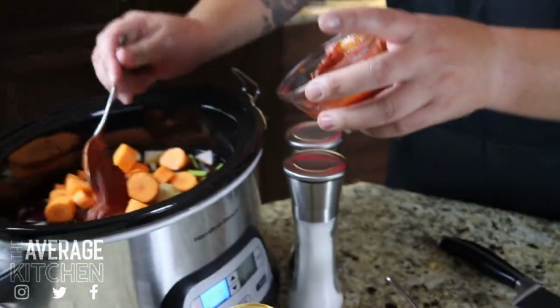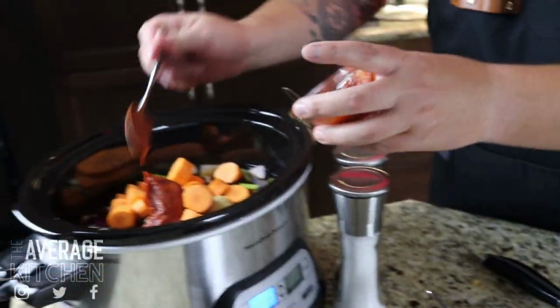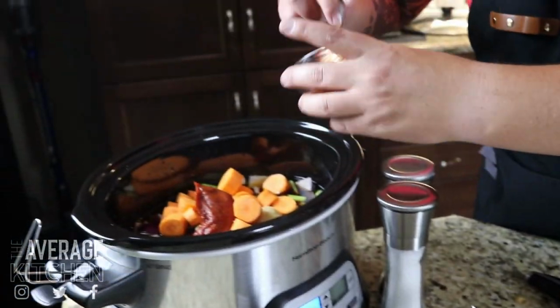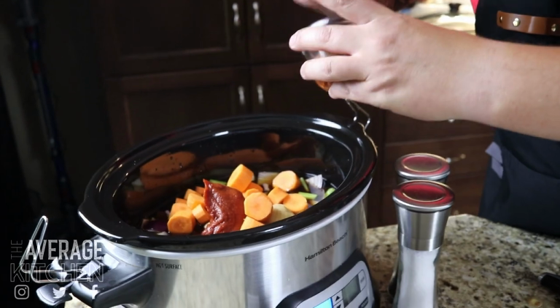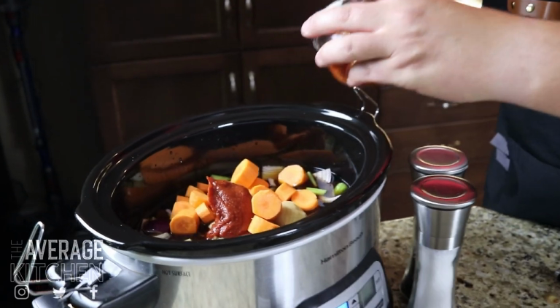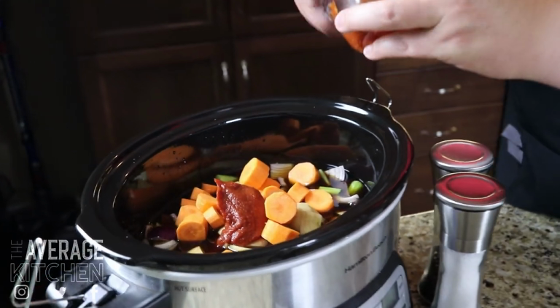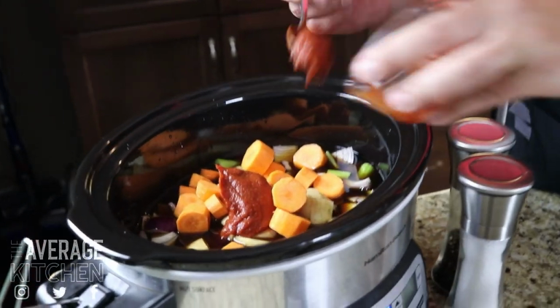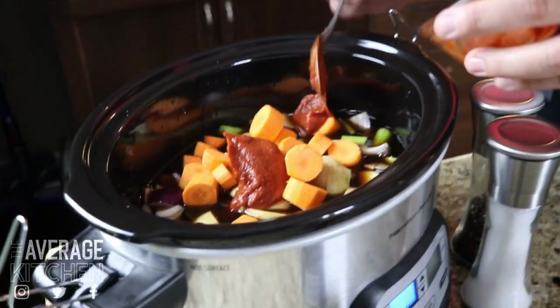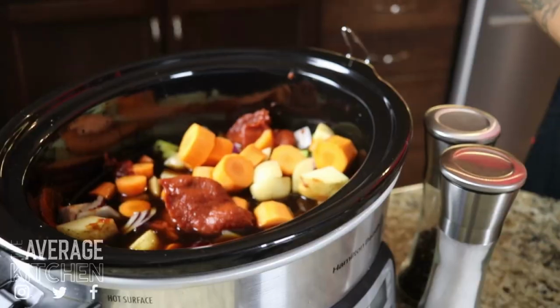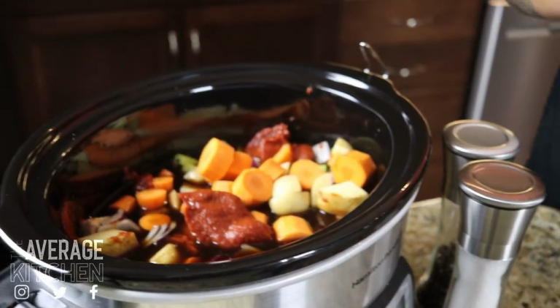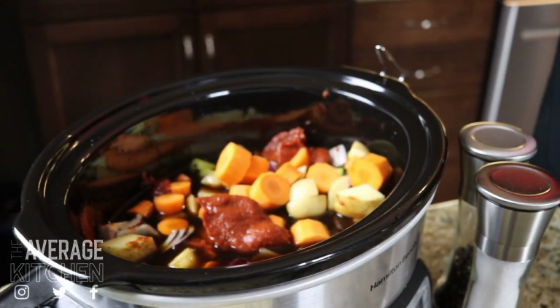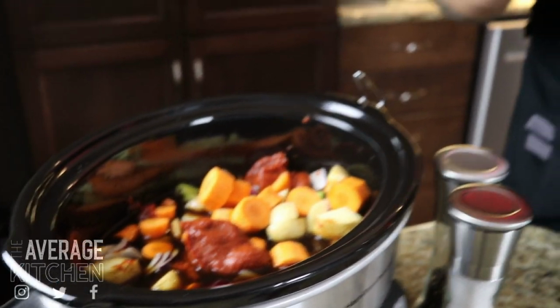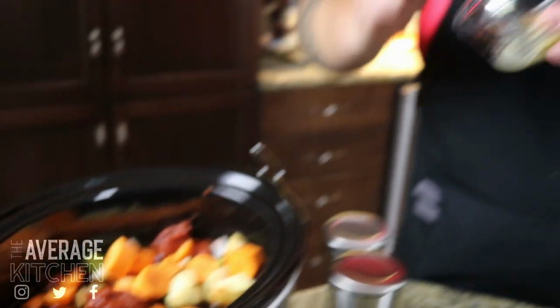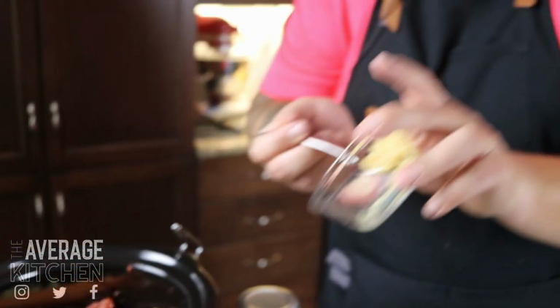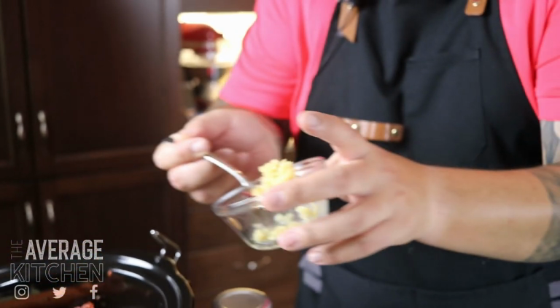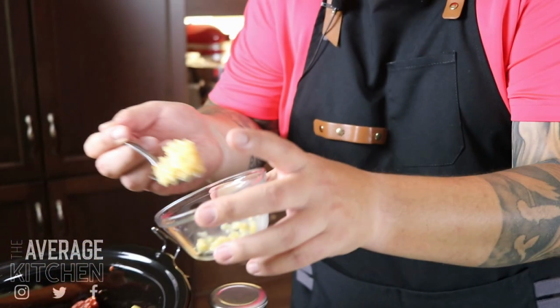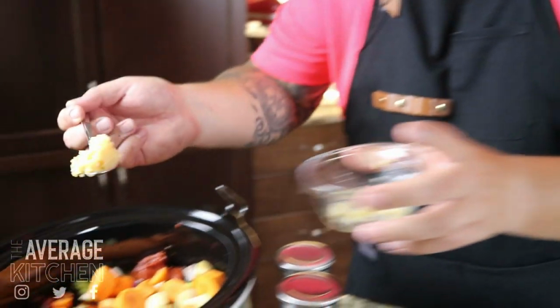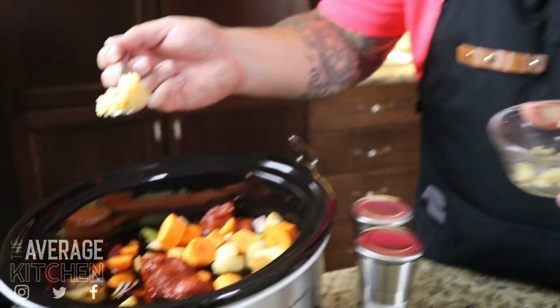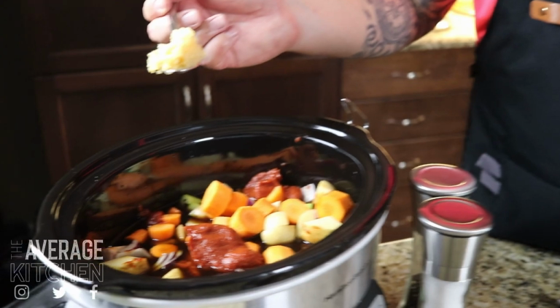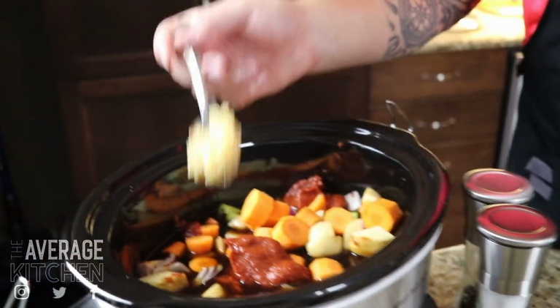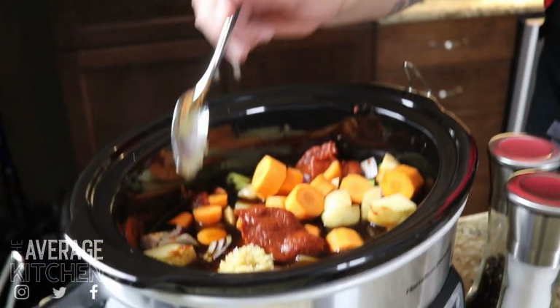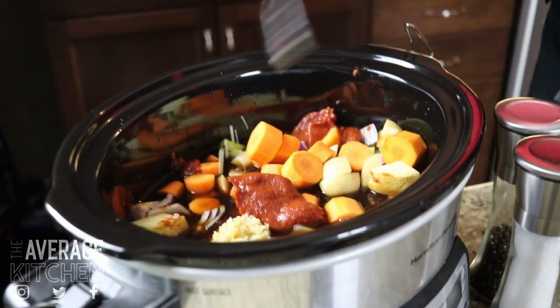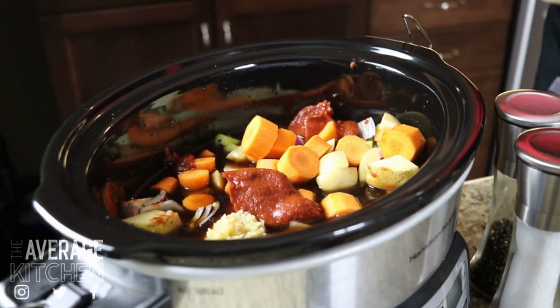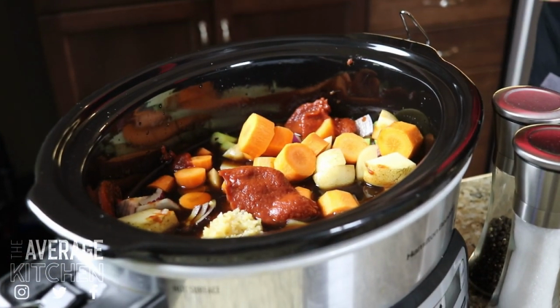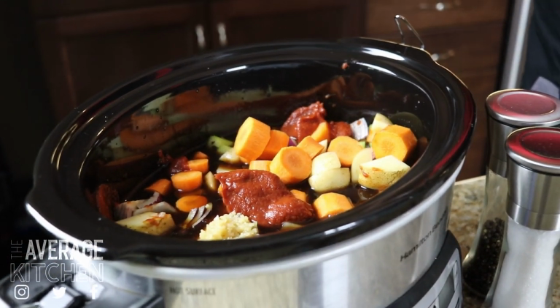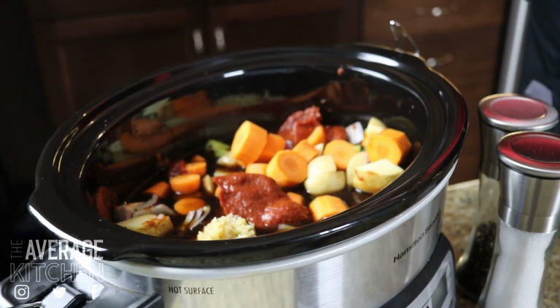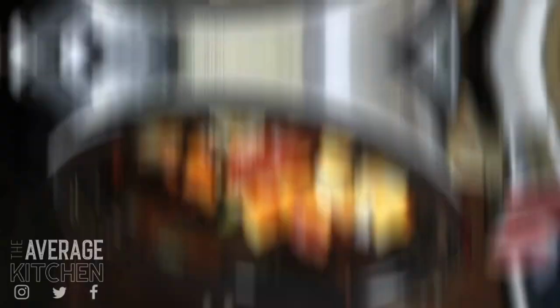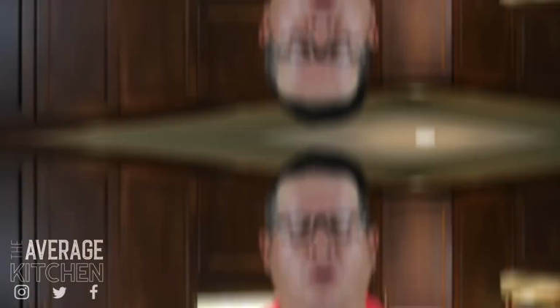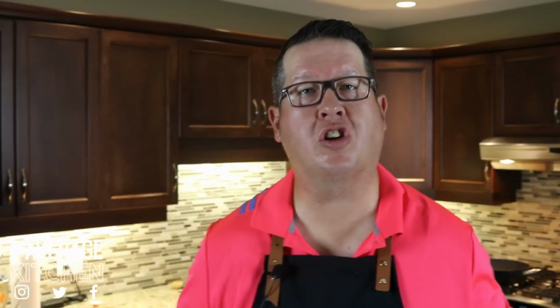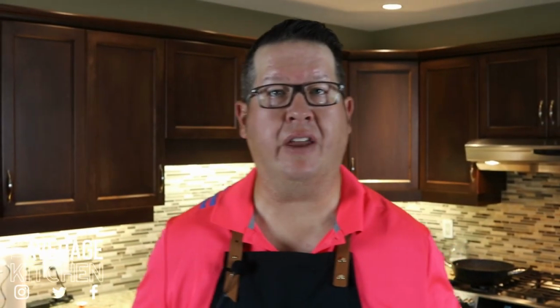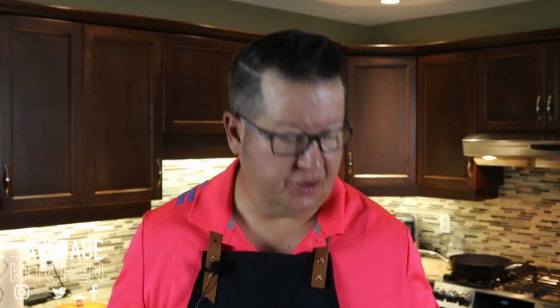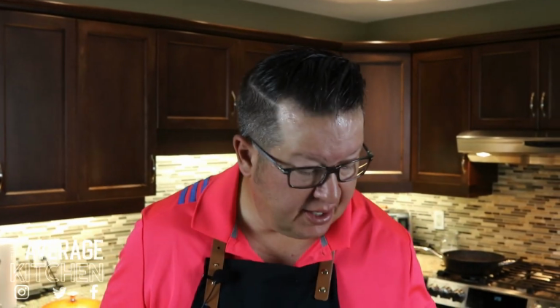While I'm standing right here, I'll add in my tomato paste, and then I've got a tablespoon and a half of minced garlic that we're gonna throw in there as well. So now I'm gonna work on the beef.